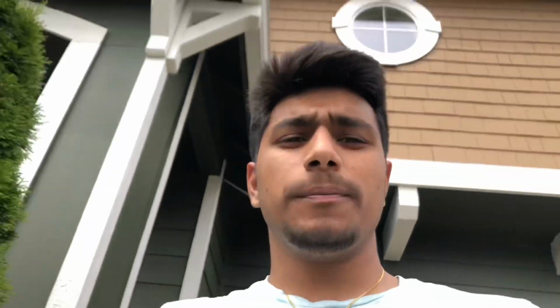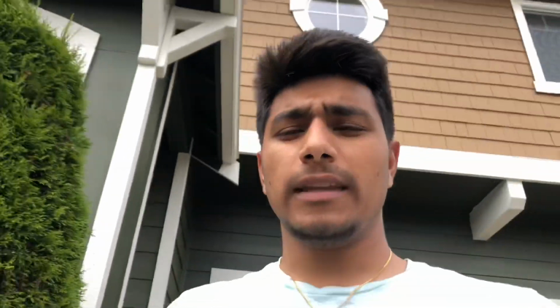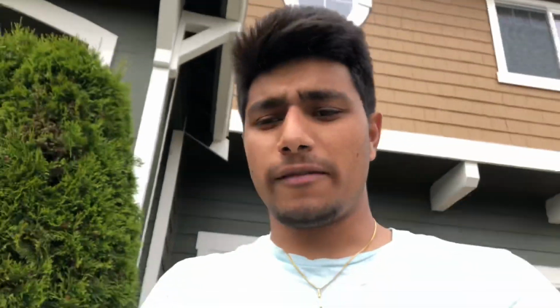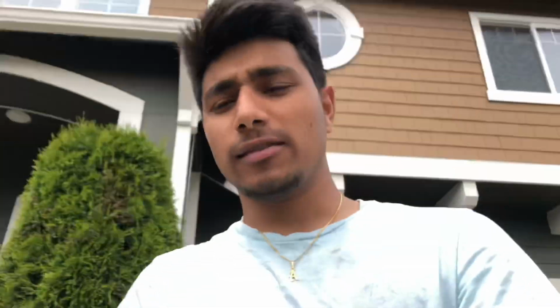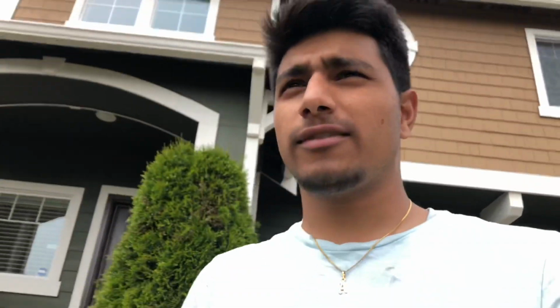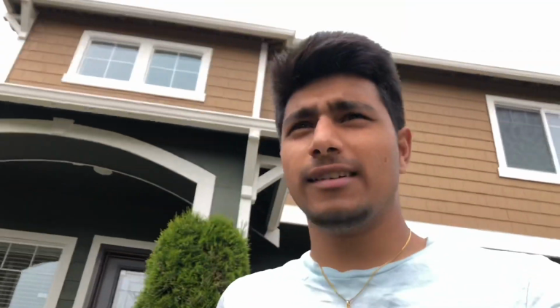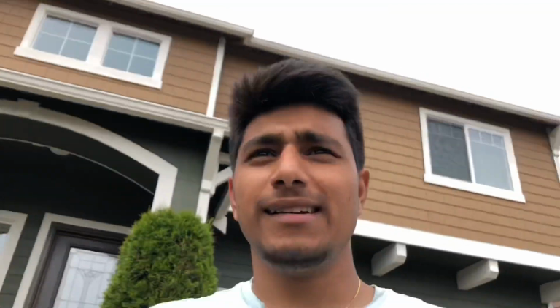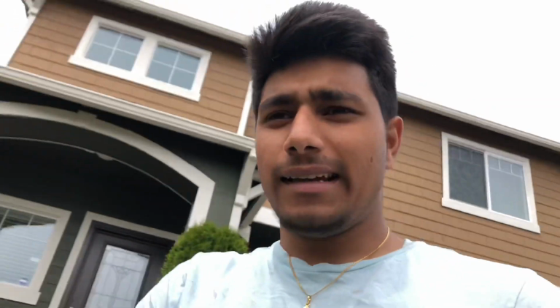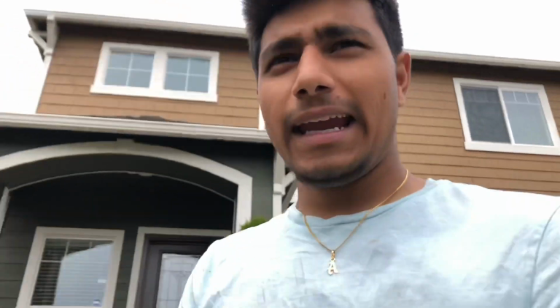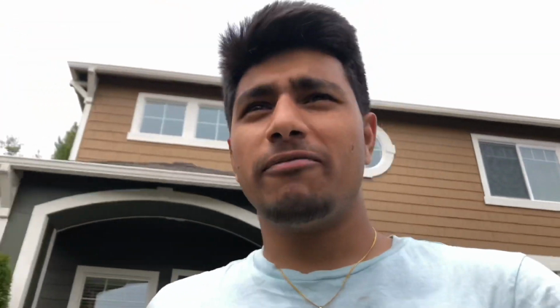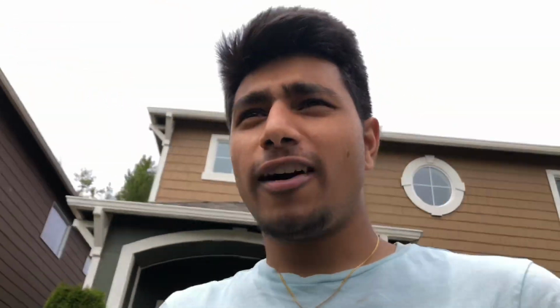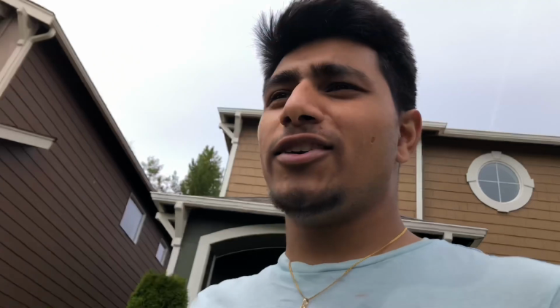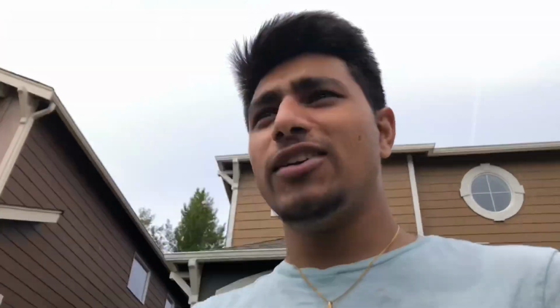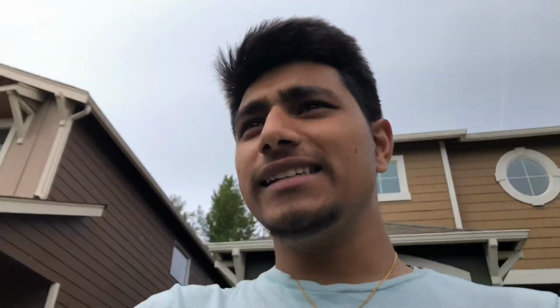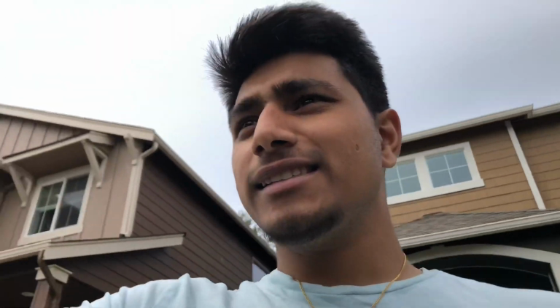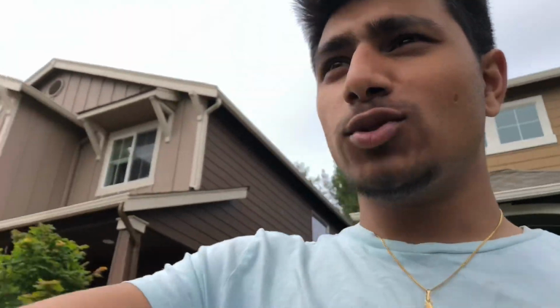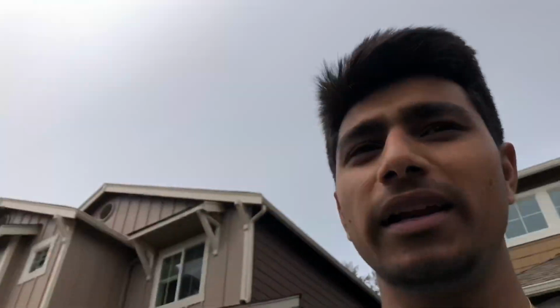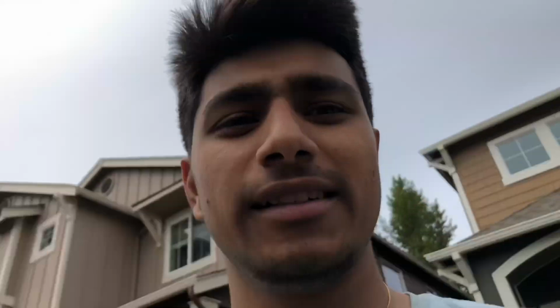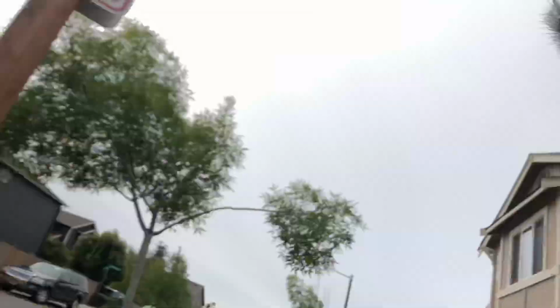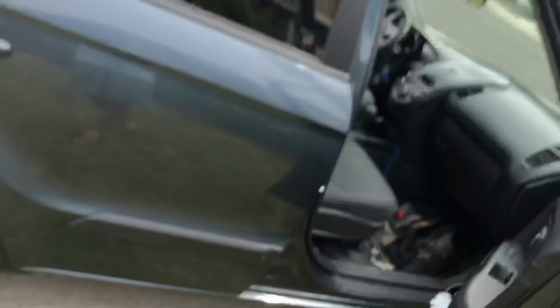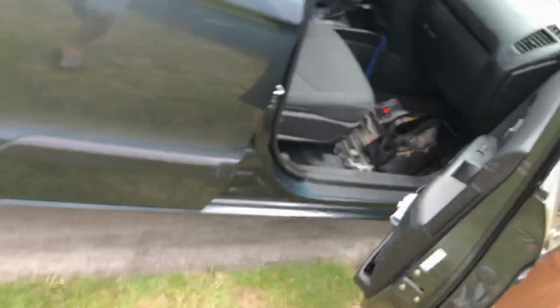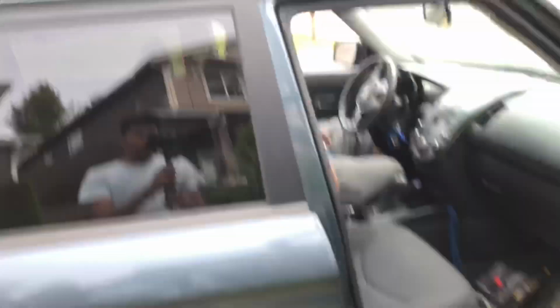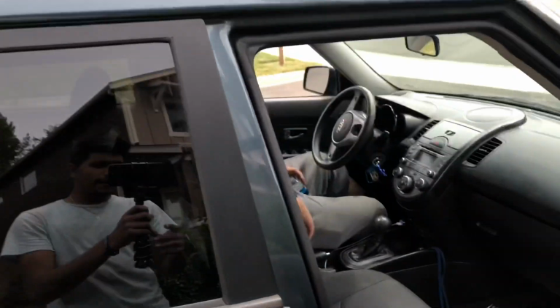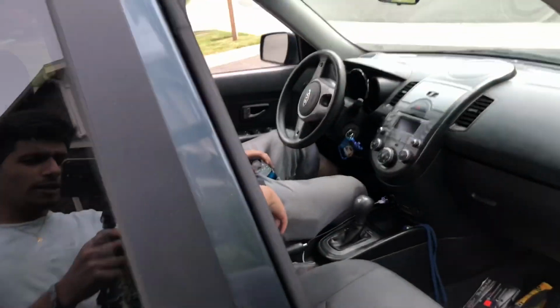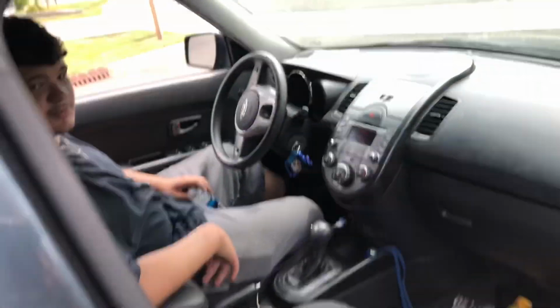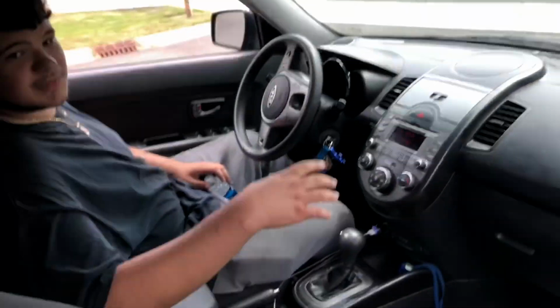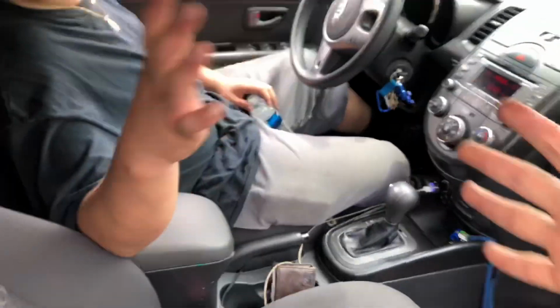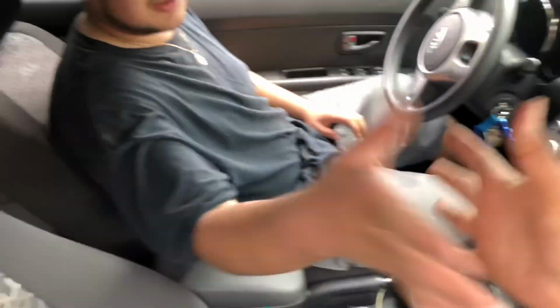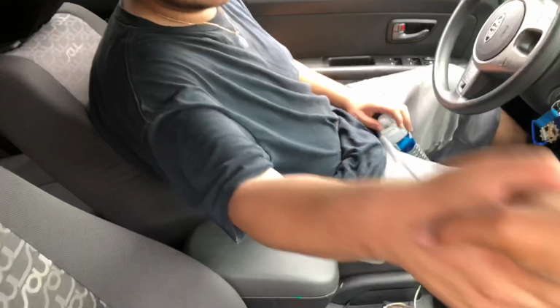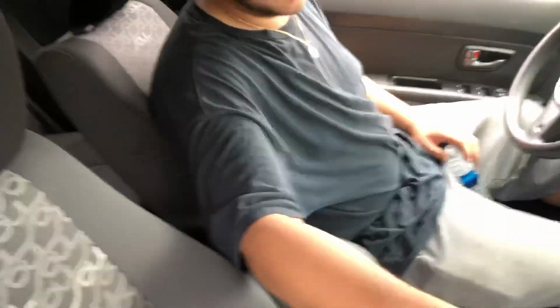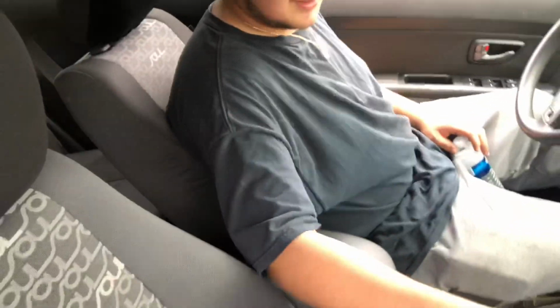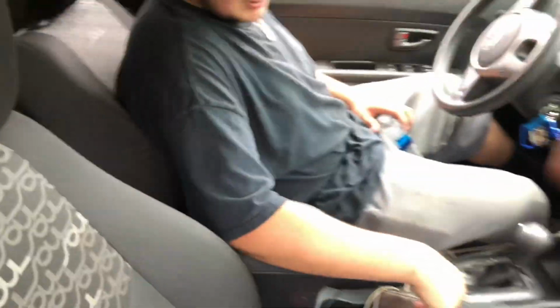My friend is heading out — he forgot his keys. All right, thanks bro, catch you later.